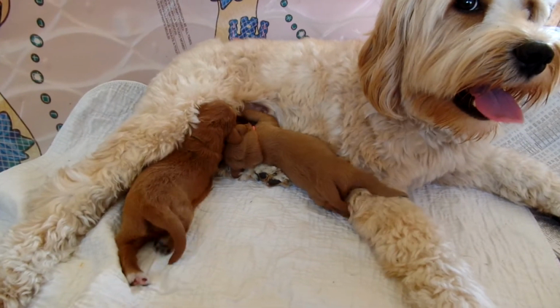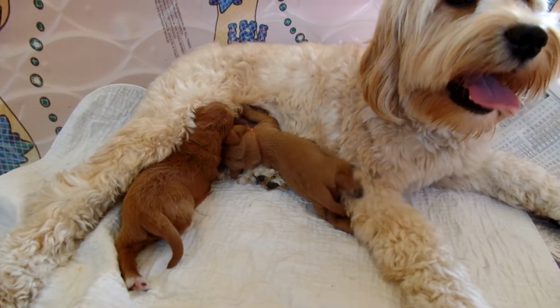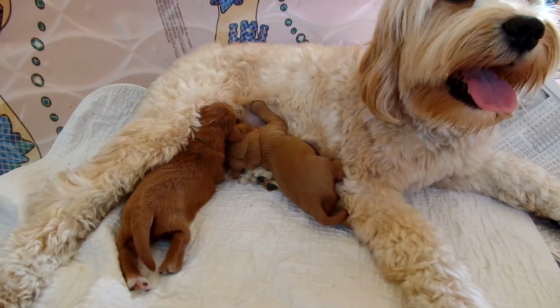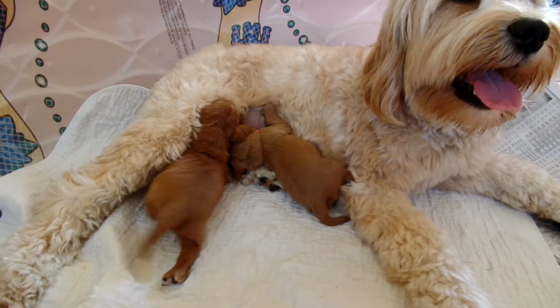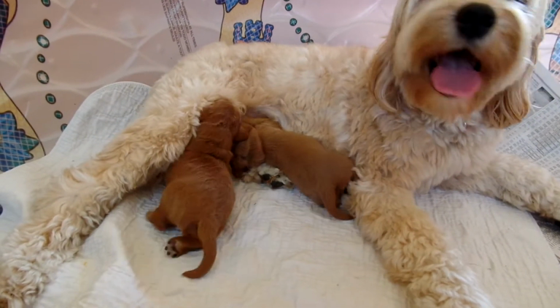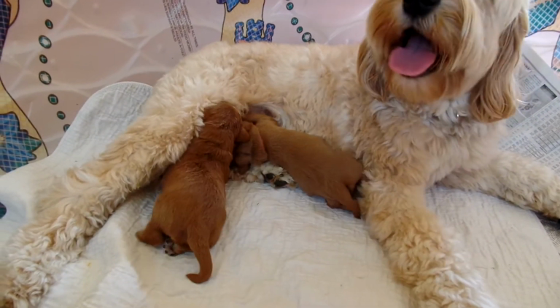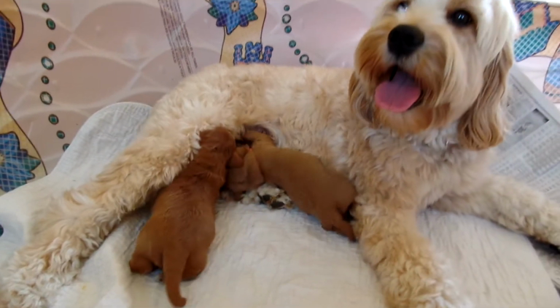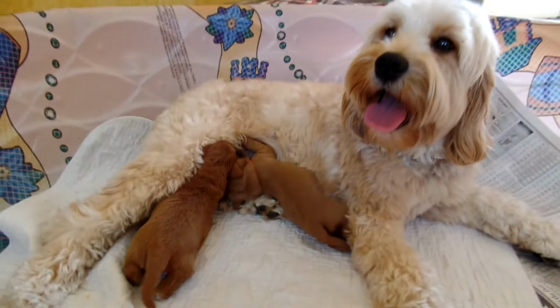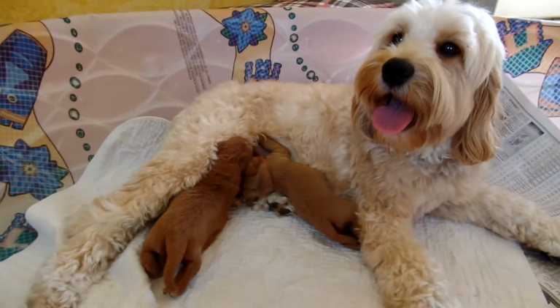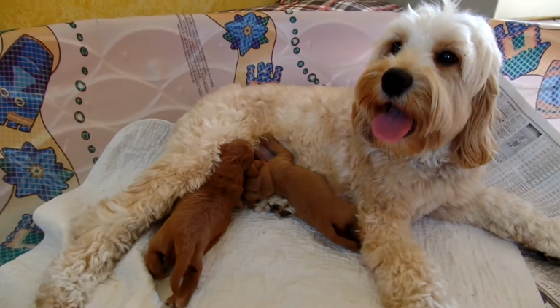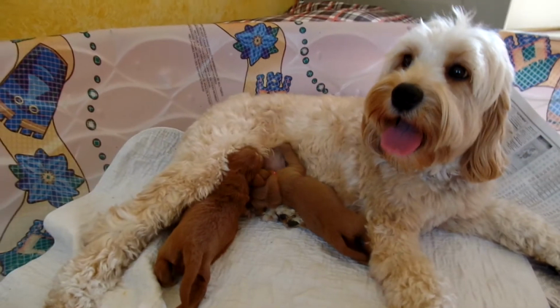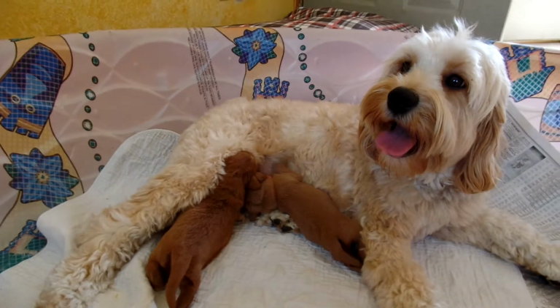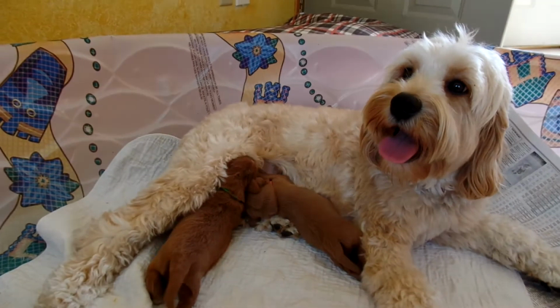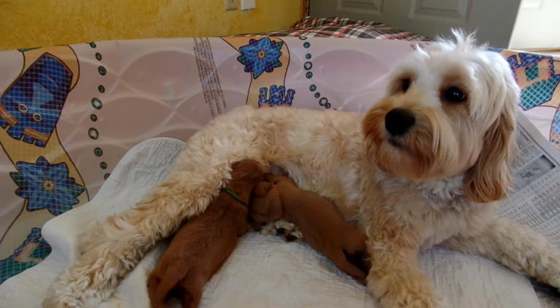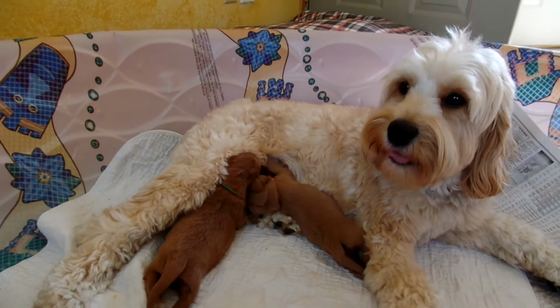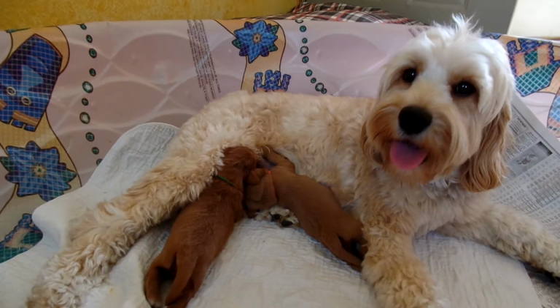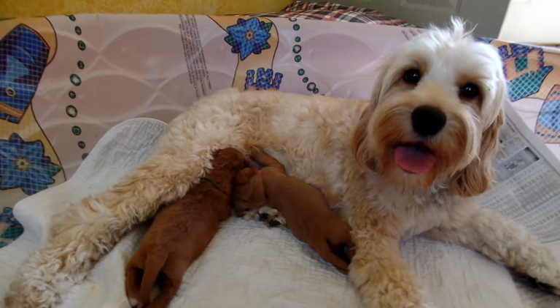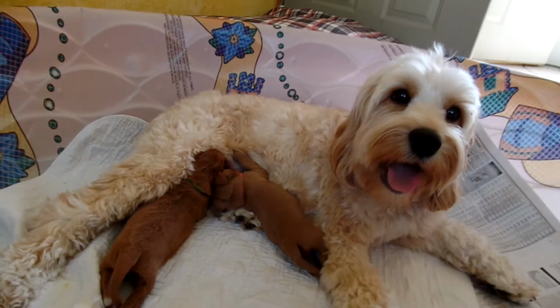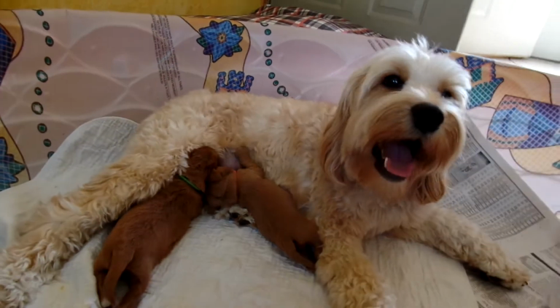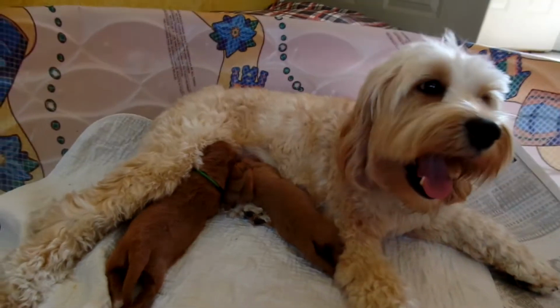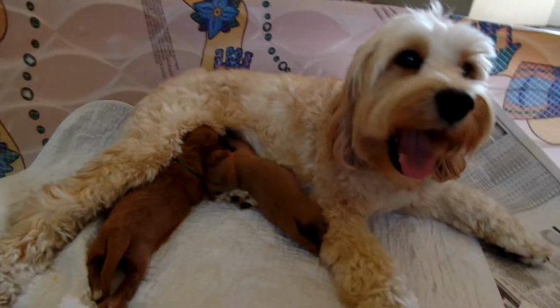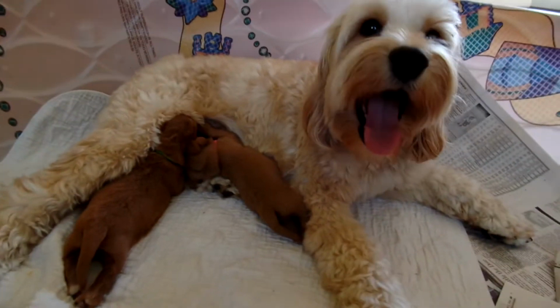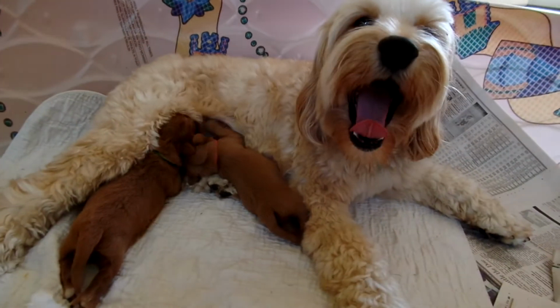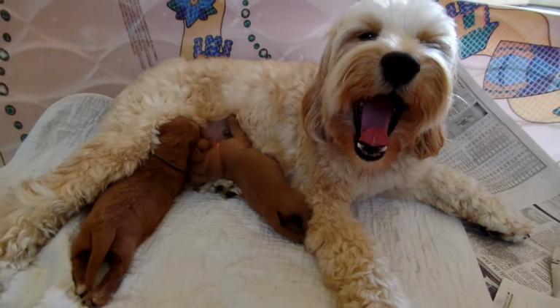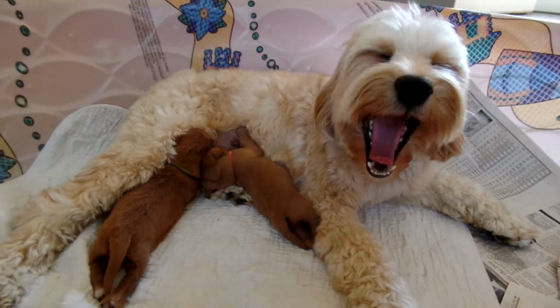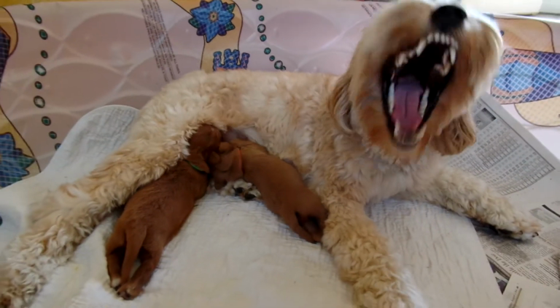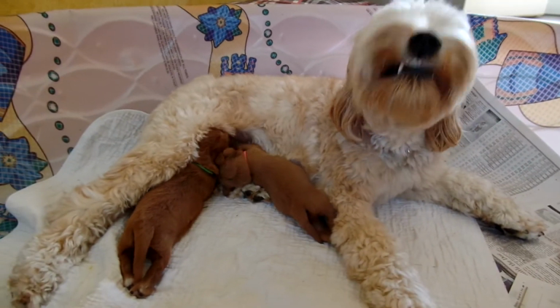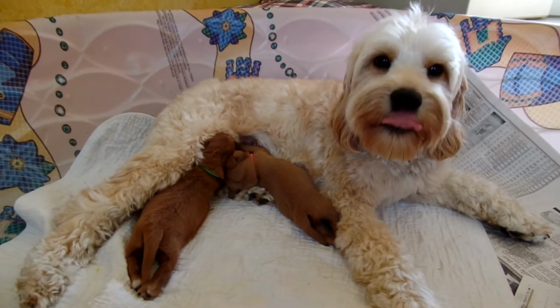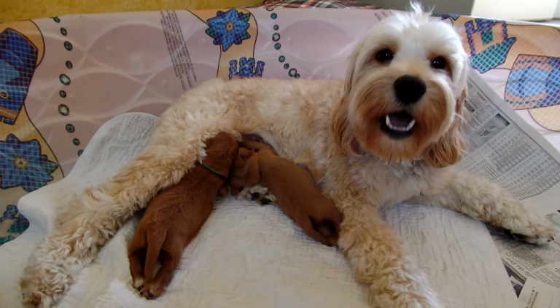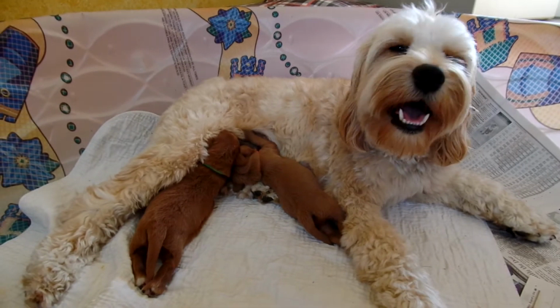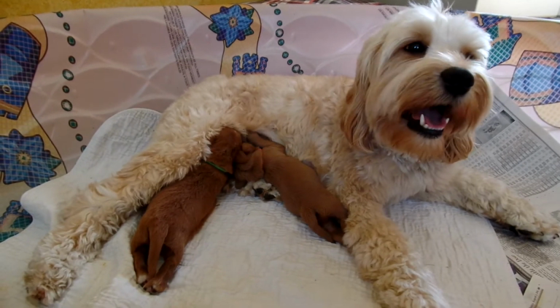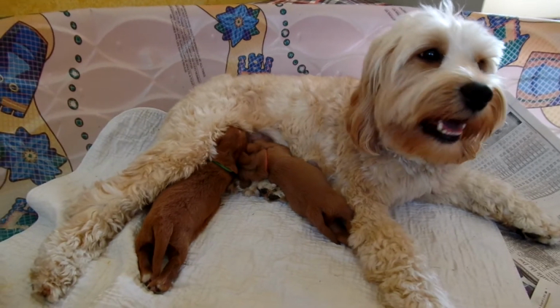Hi, this is Trish Kelley, owner of Australian Labradoodles Midwest Connection. I'm here with Darcy, who was bred to Dublin. These puppies are almost two weeks old.